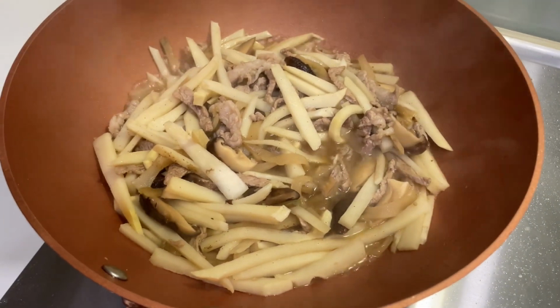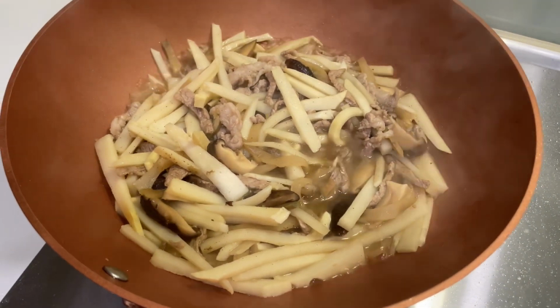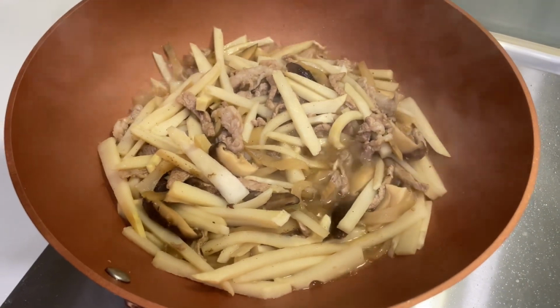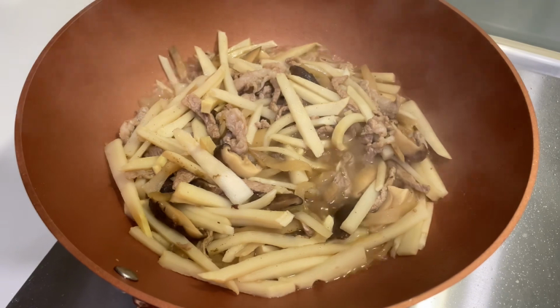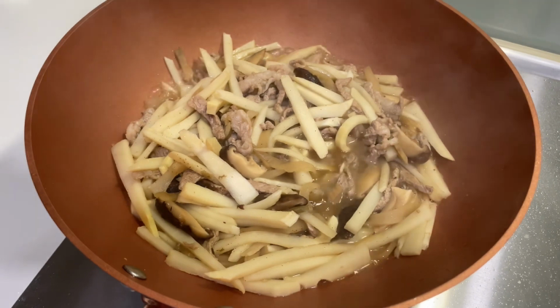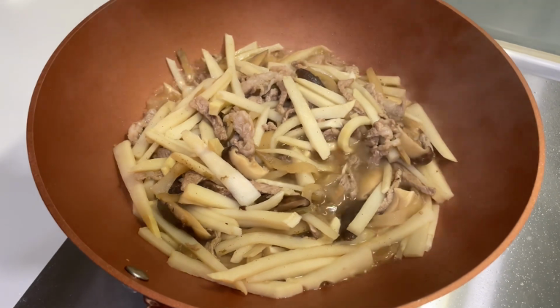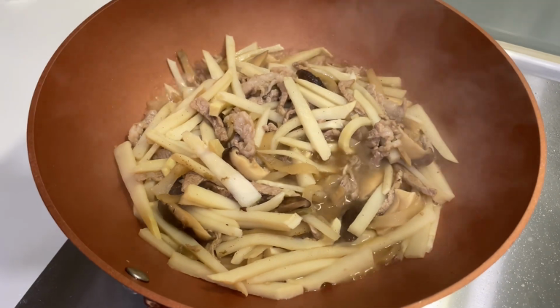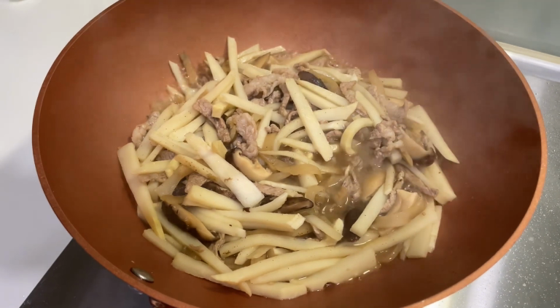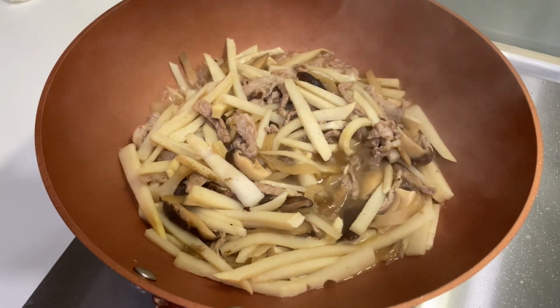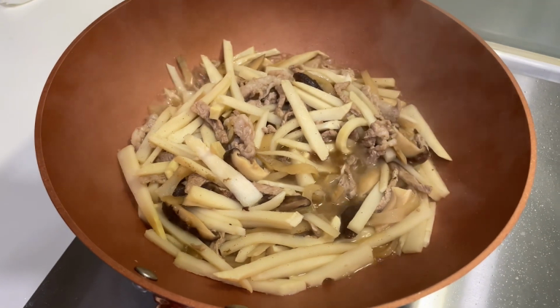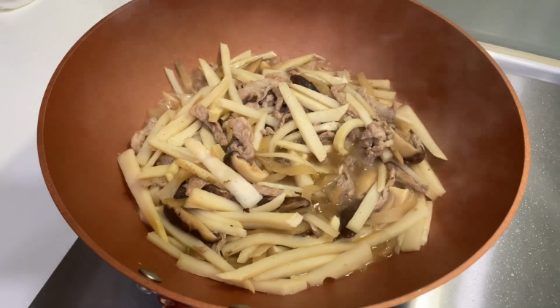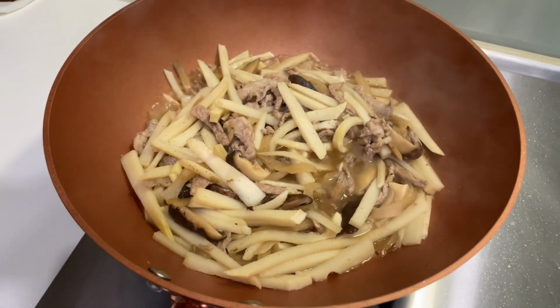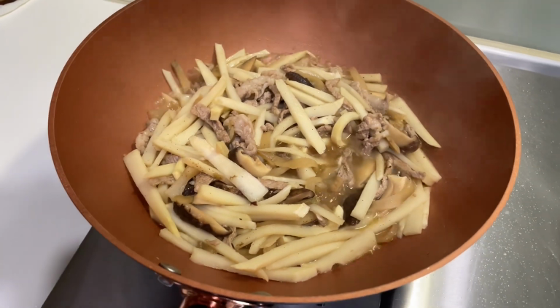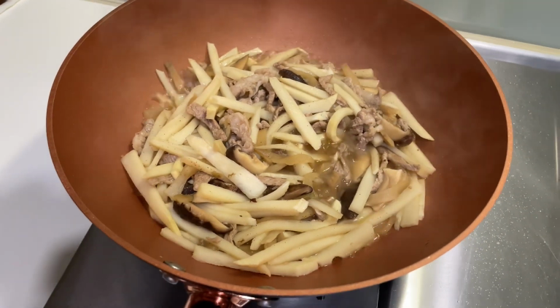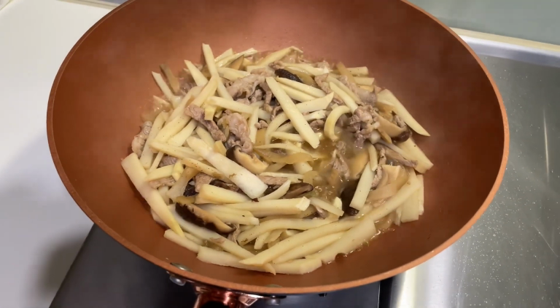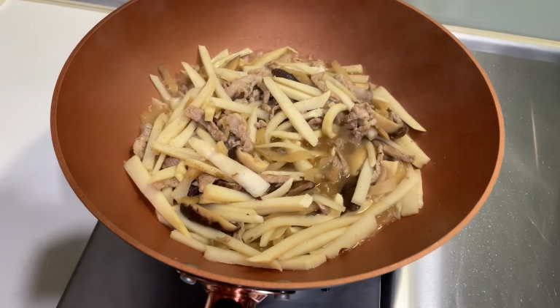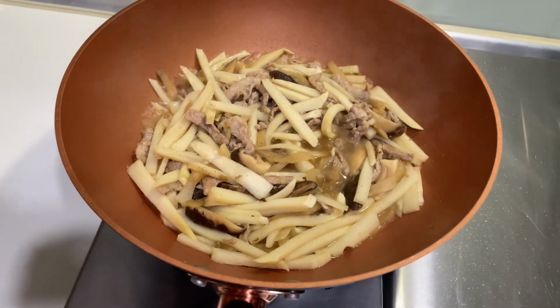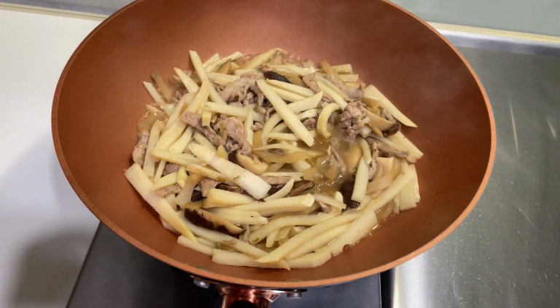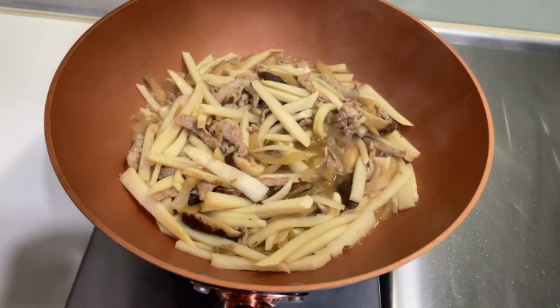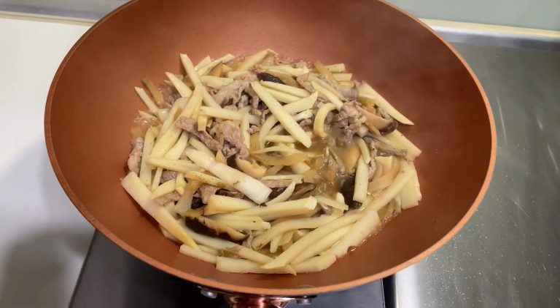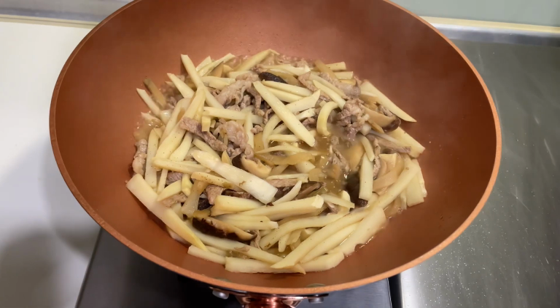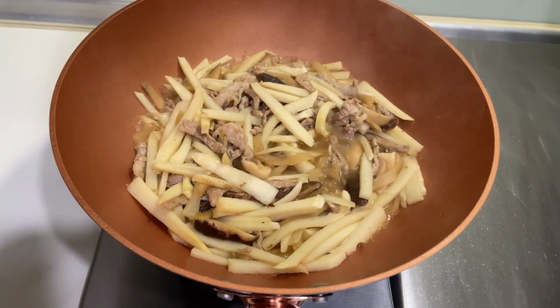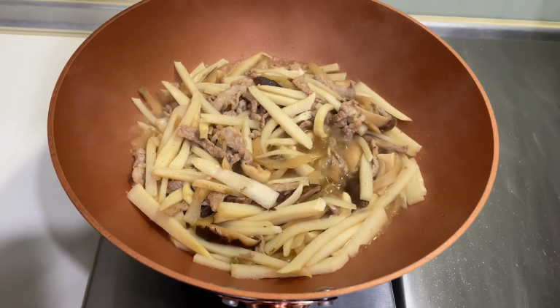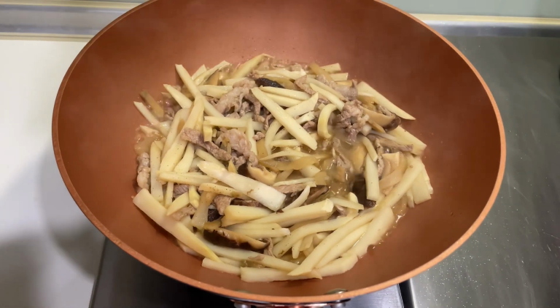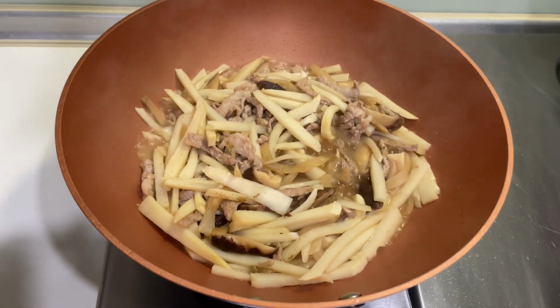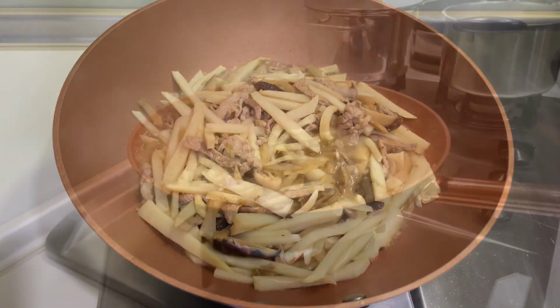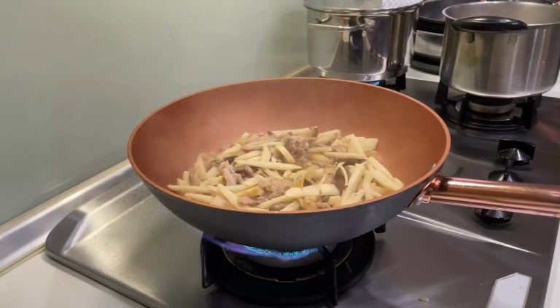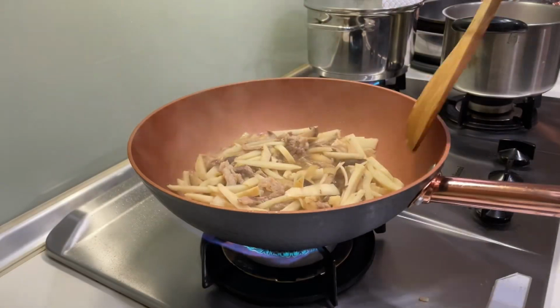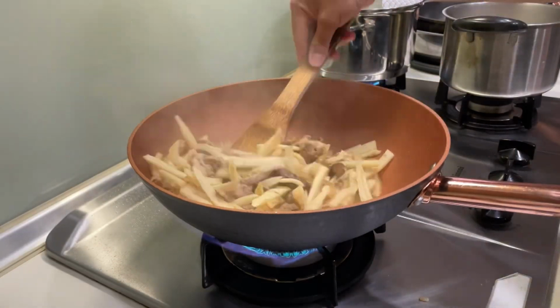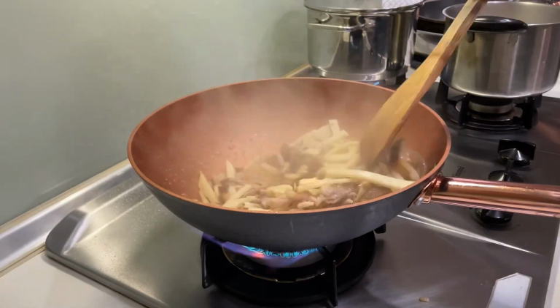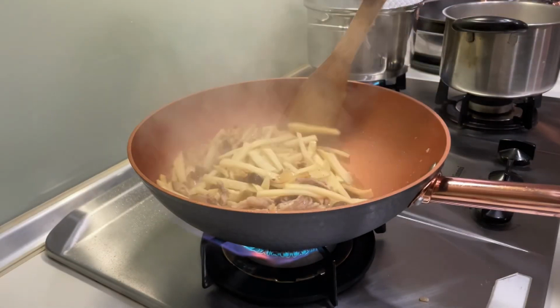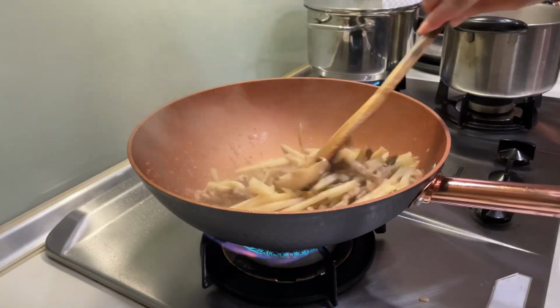That's our bamboo shoots — looks good. We're just gonna let it simmer for some minutes for the bamboo shoots to absorb the sauce.